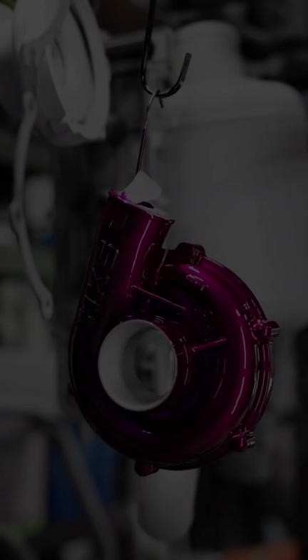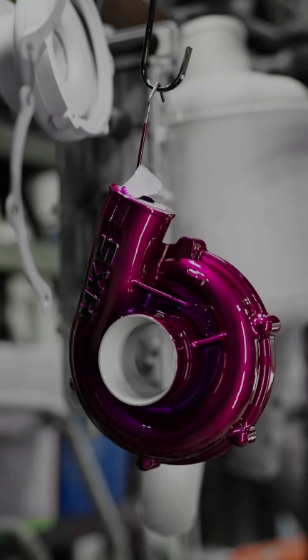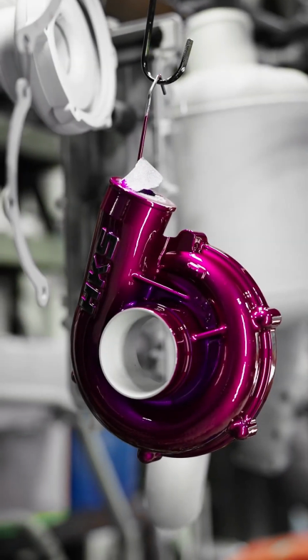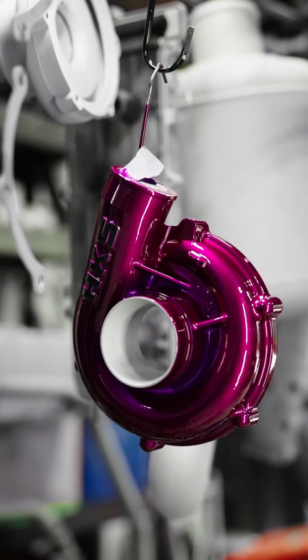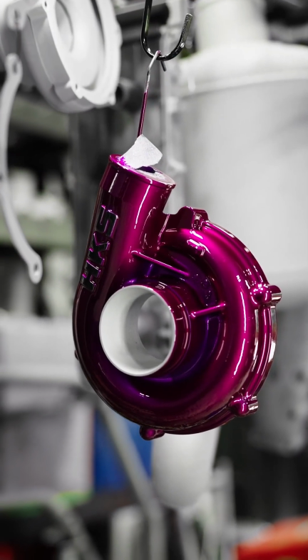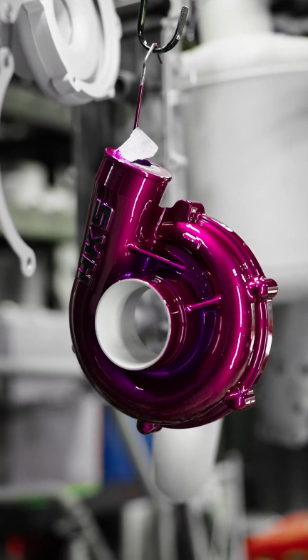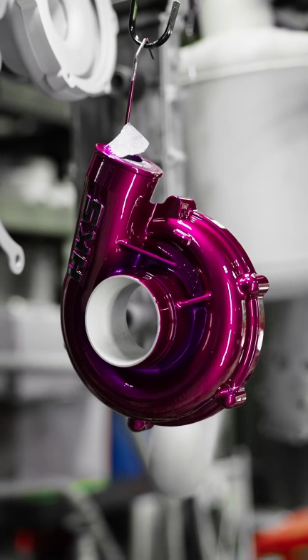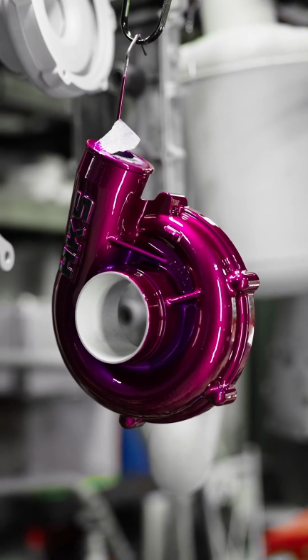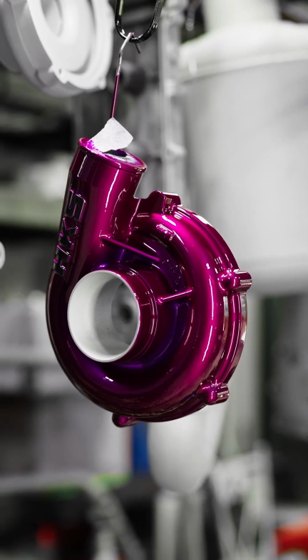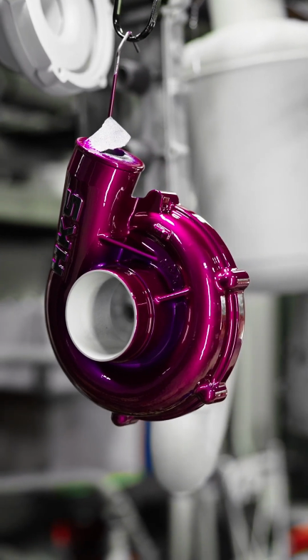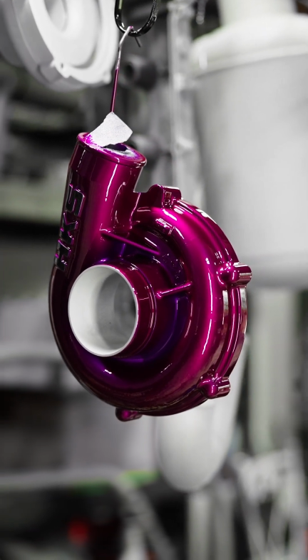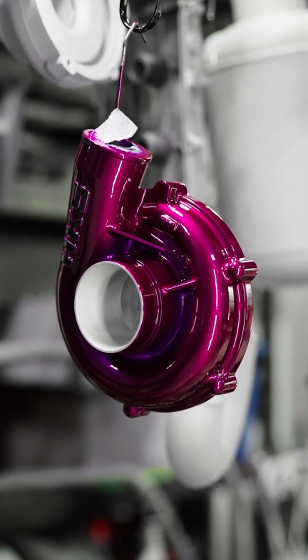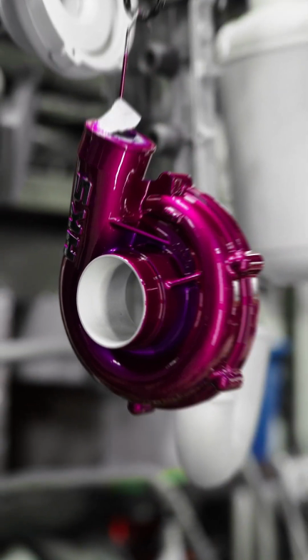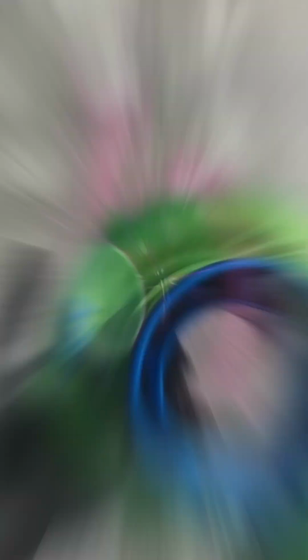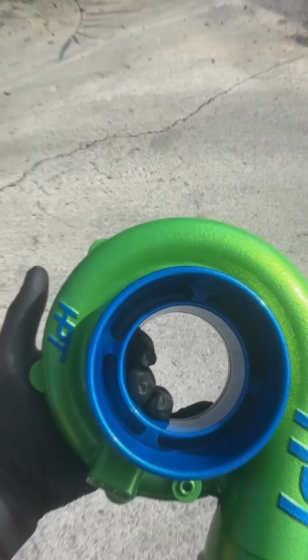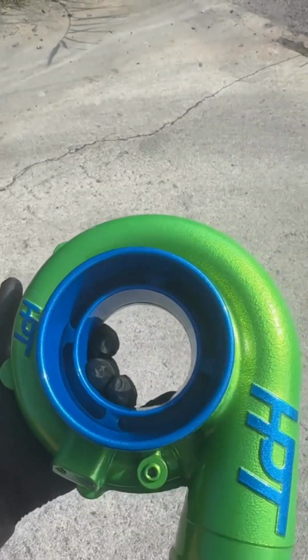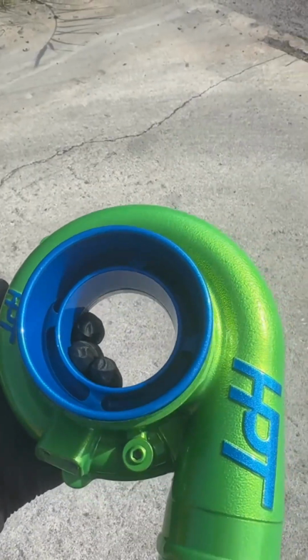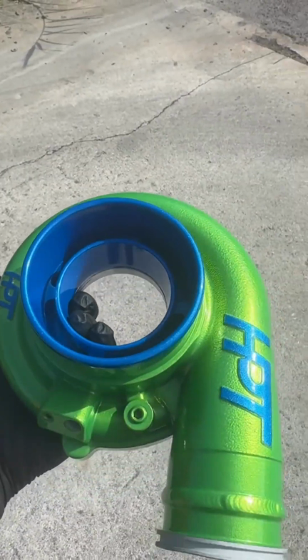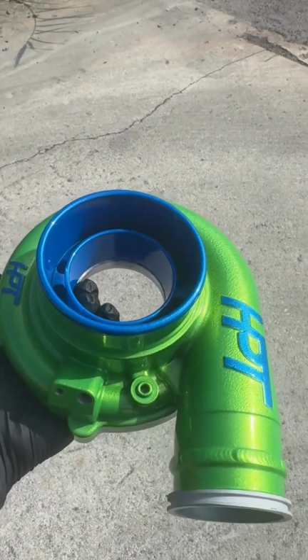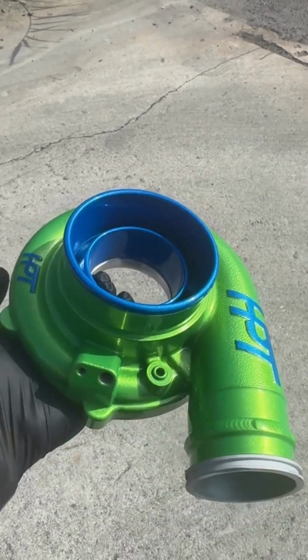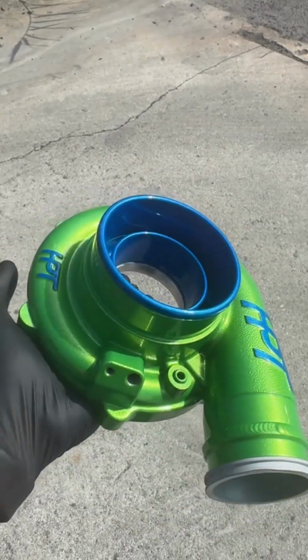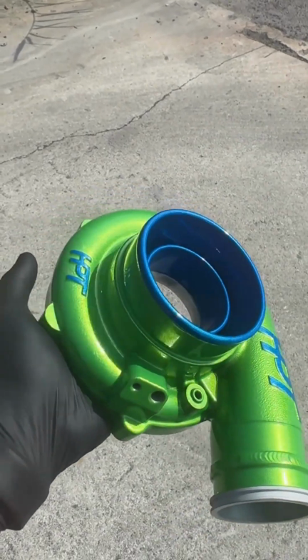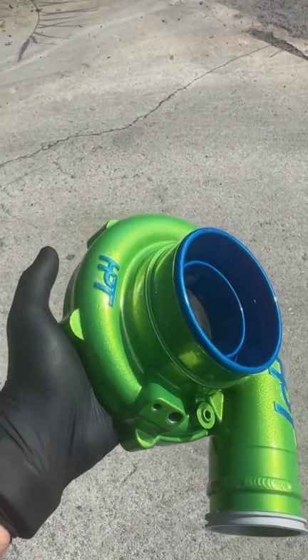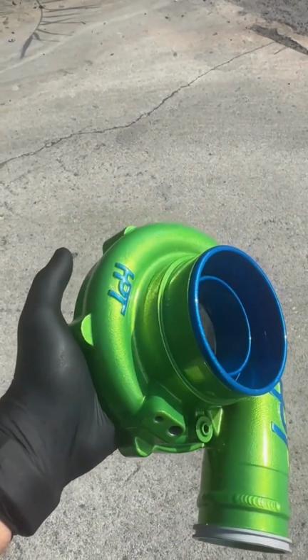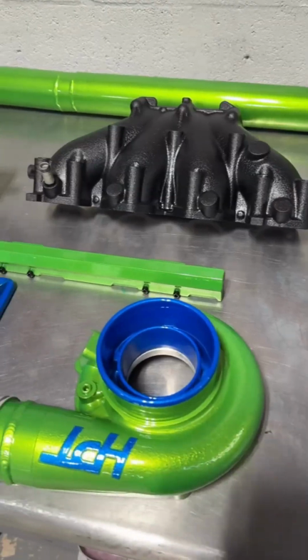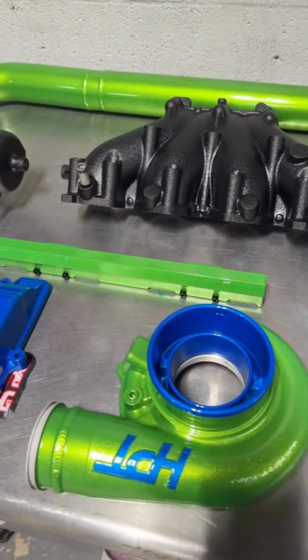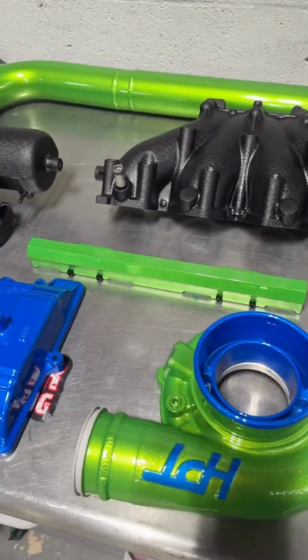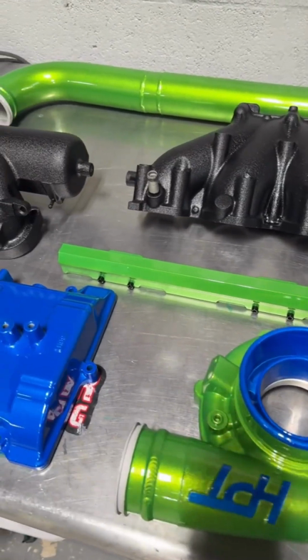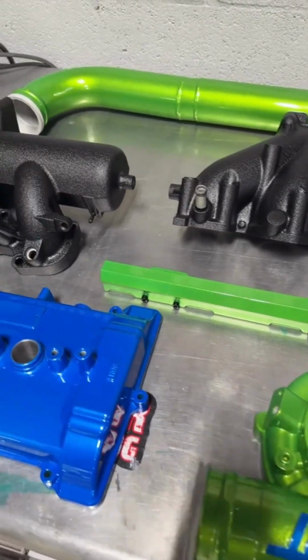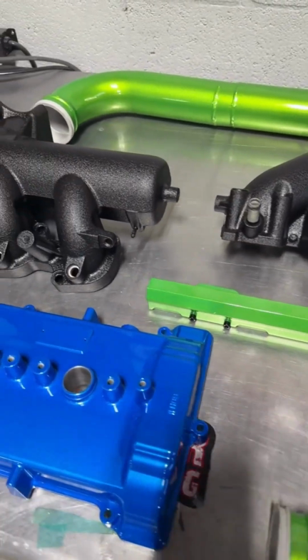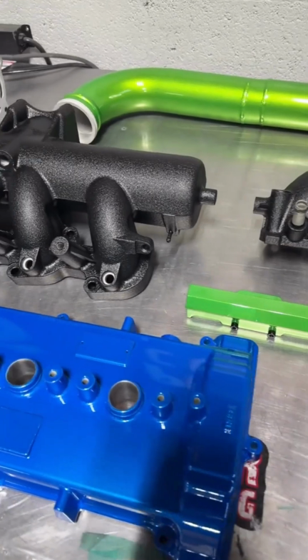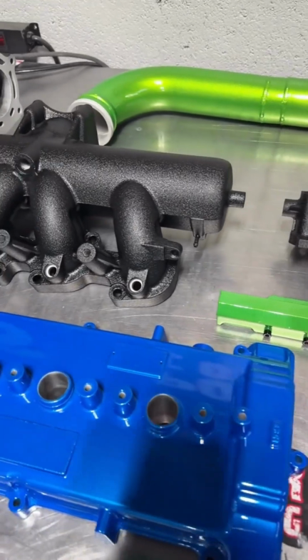Our powder coating not only withstands these intense heat, but also provides exceptional heat resistance and durability. It effectively prevents corrosion and thermal degradation, ensuring stable turbocharger performance.